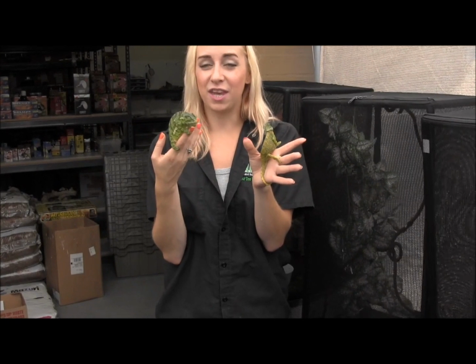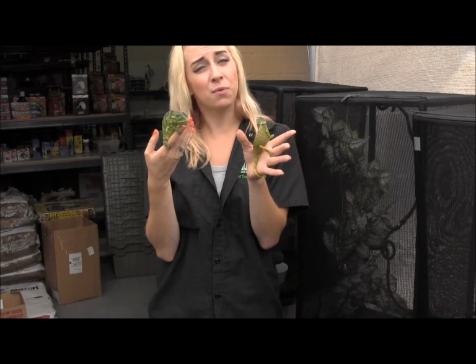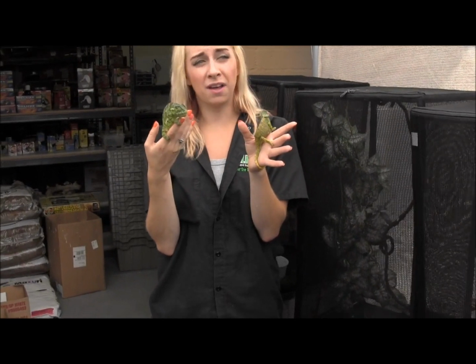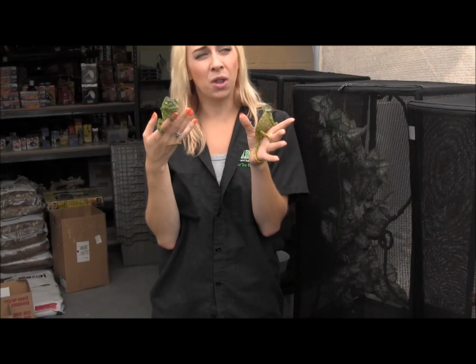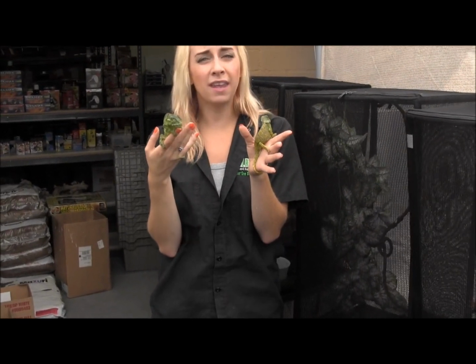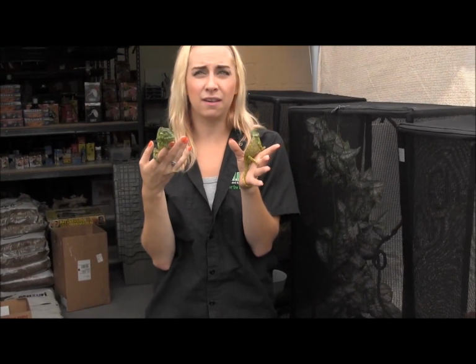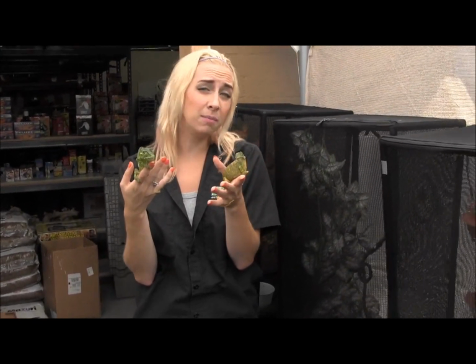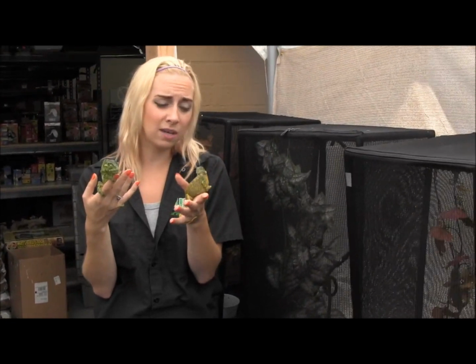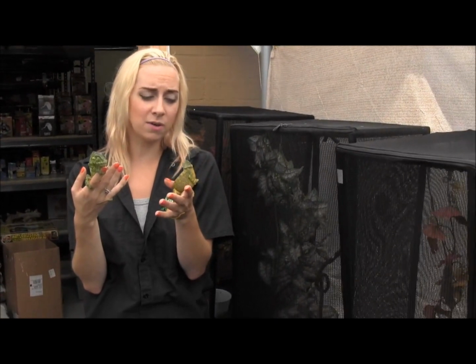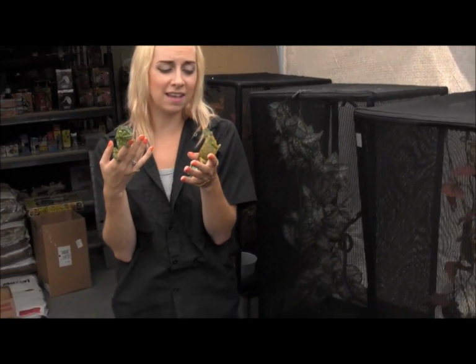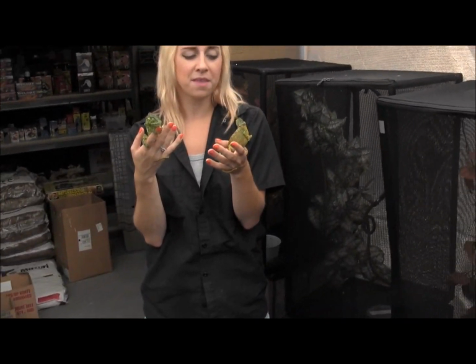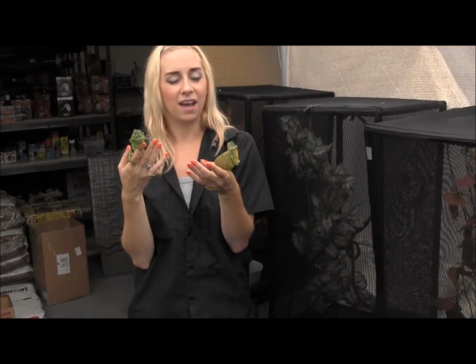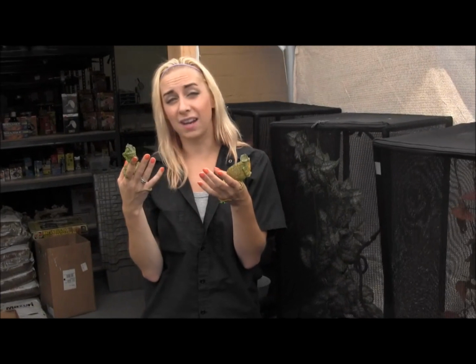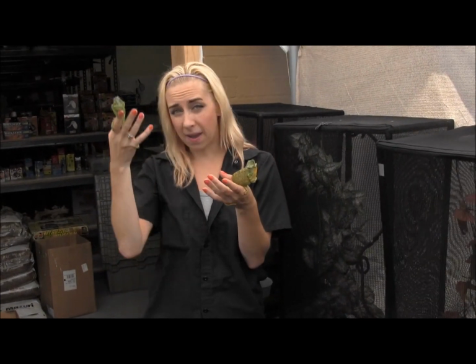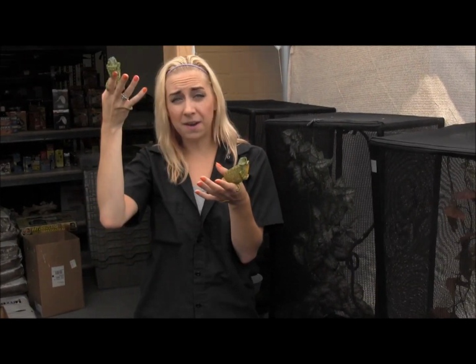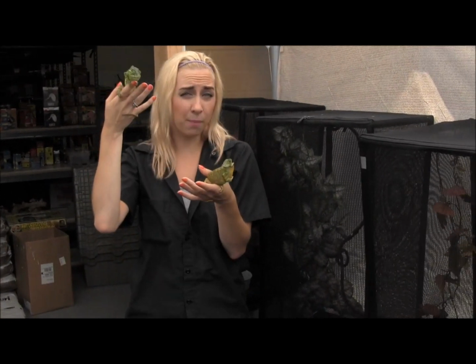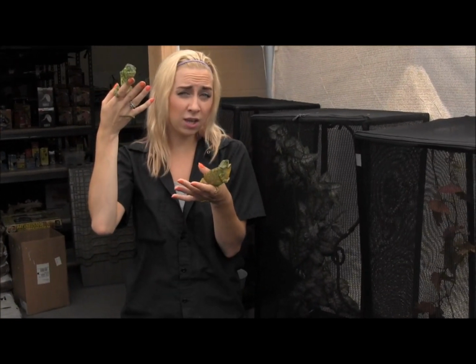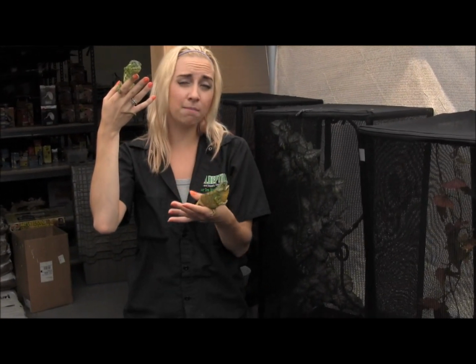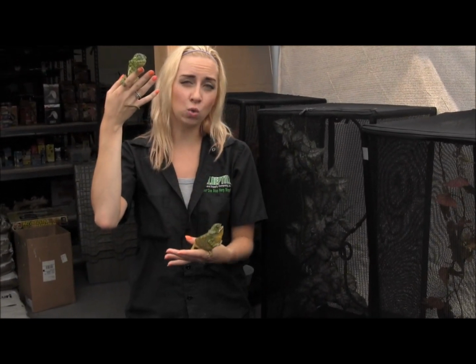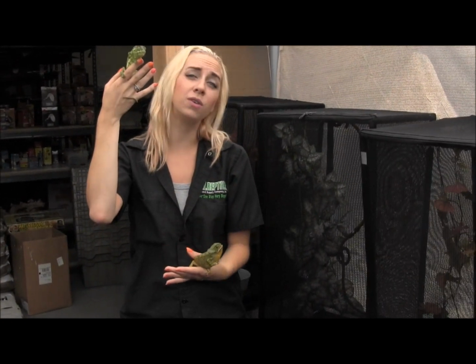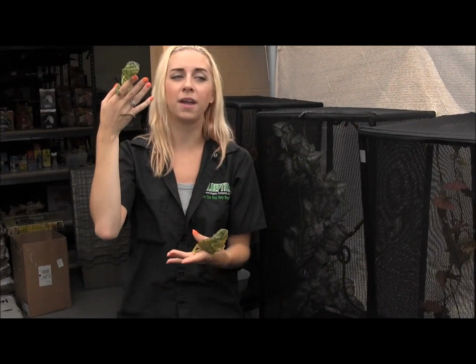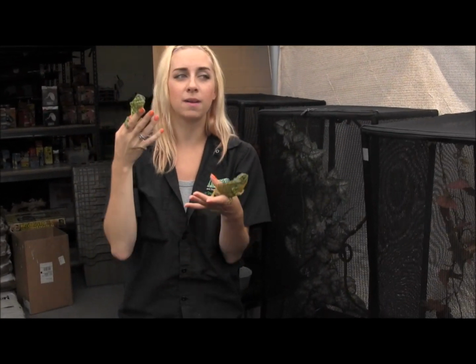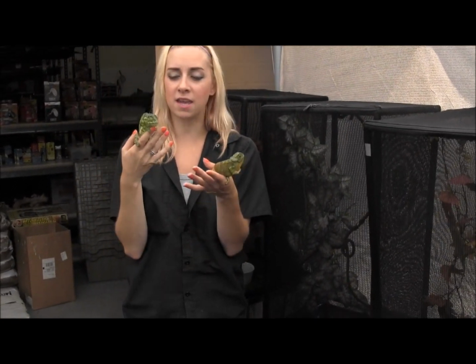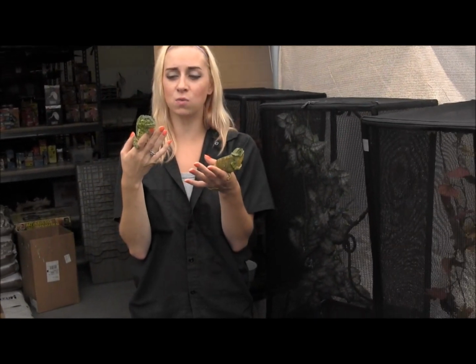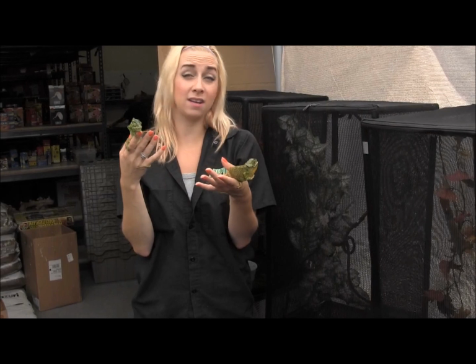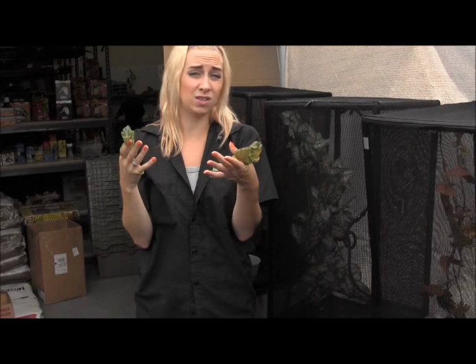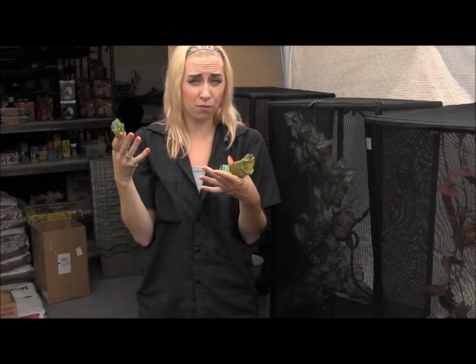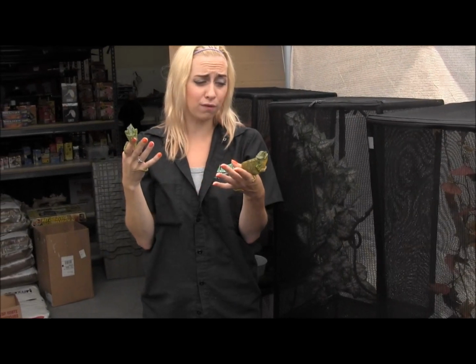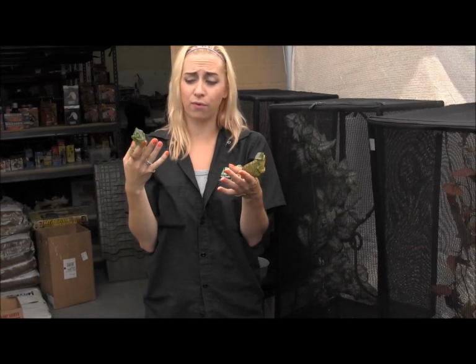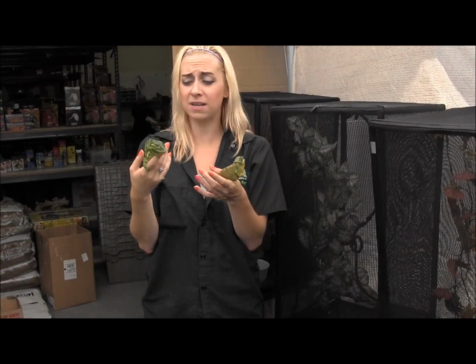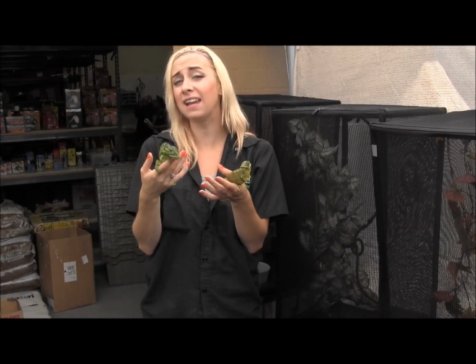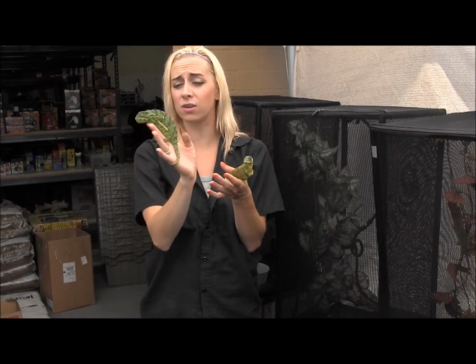They do really well — a lot like a veiled chameleon is kind of how you want to do the setup — with a nice hot basking area at the top of the cage, and then a much cooler zone near the bottom. They can do well in a cage that's 24 by 24 by 48, because they can get large.